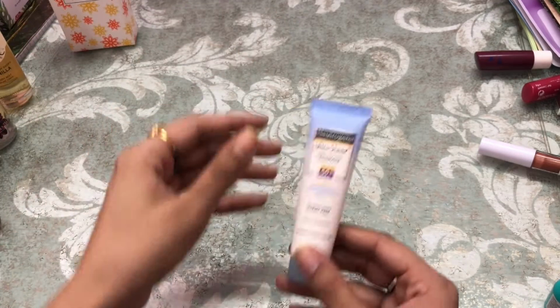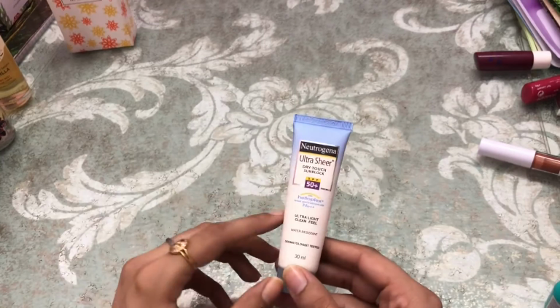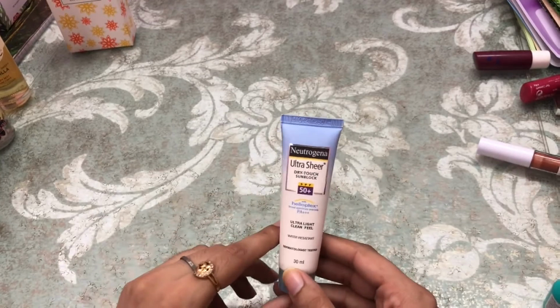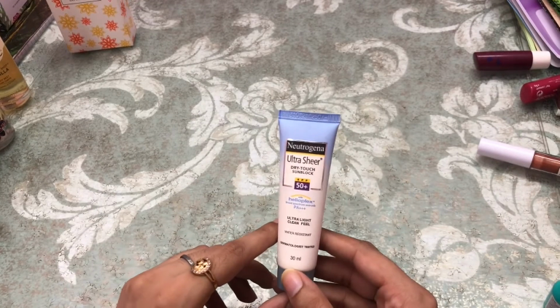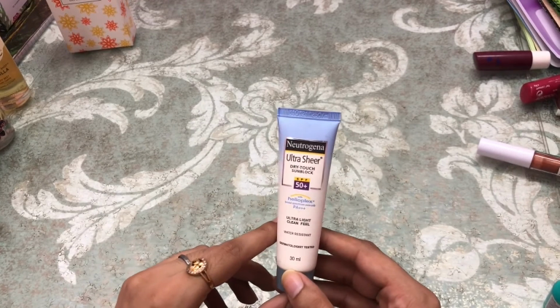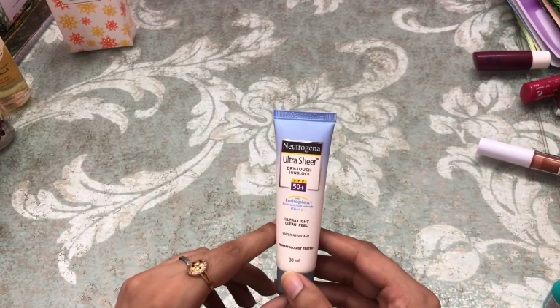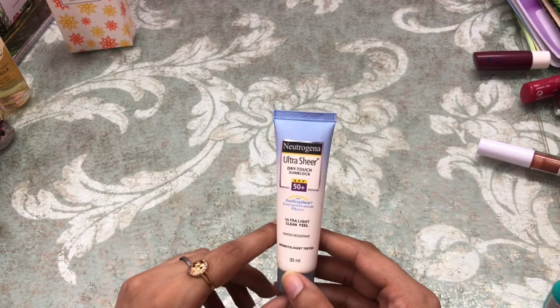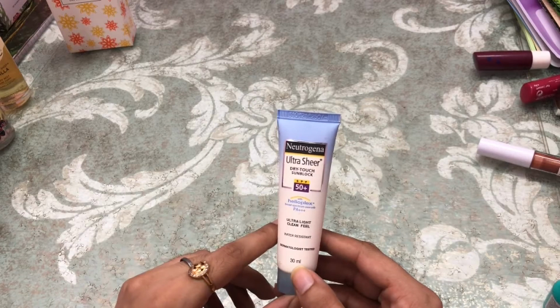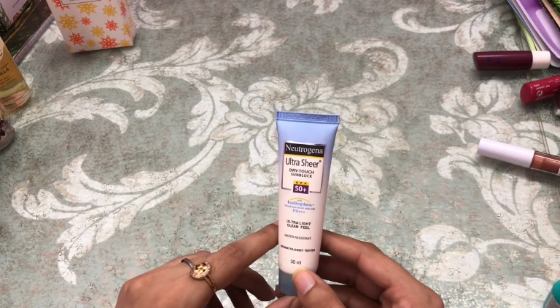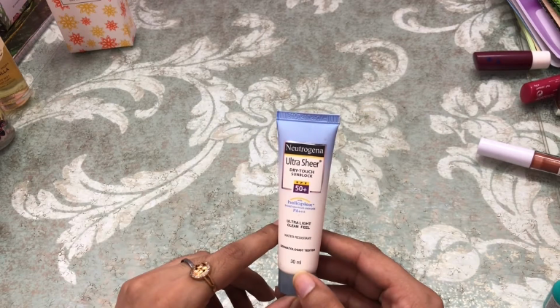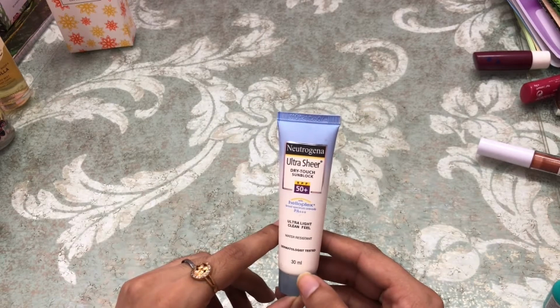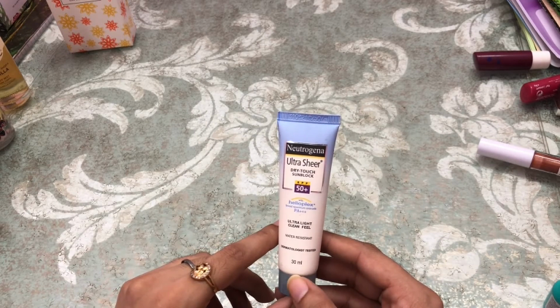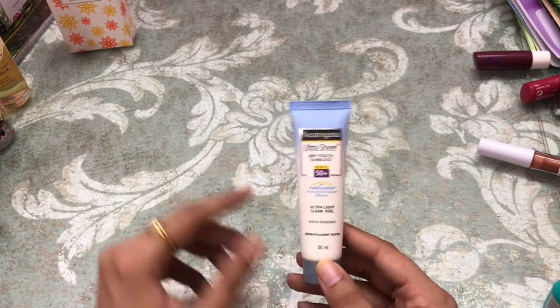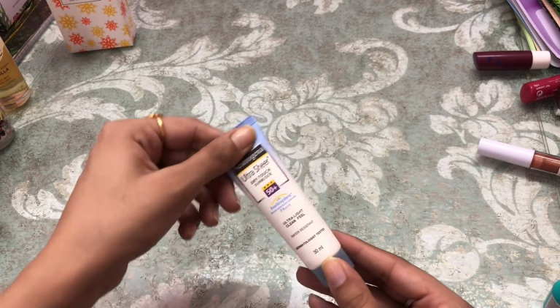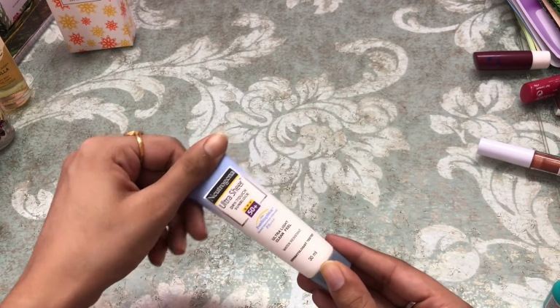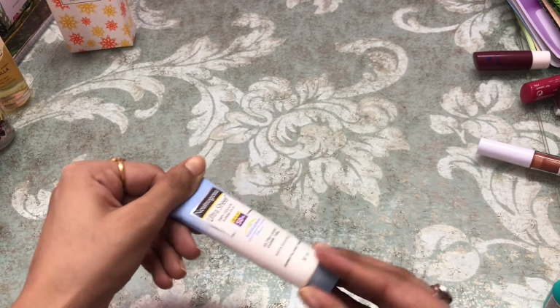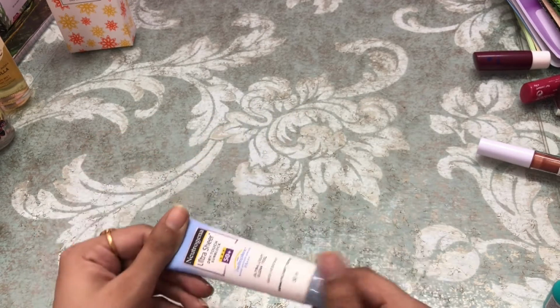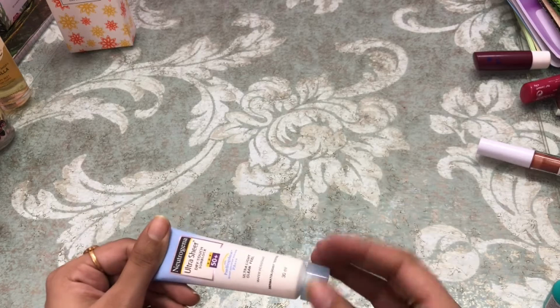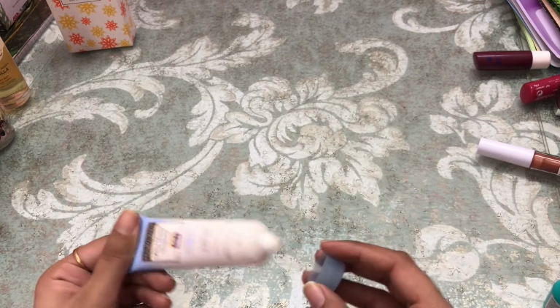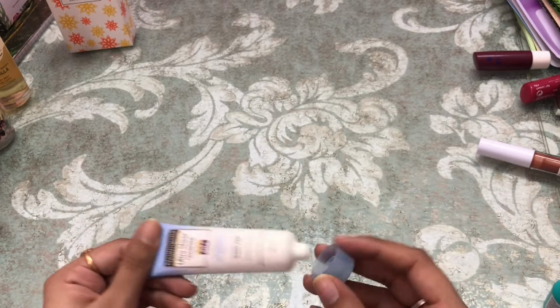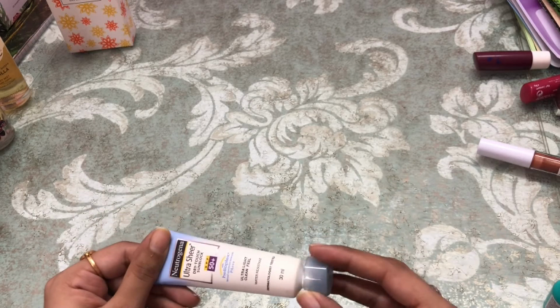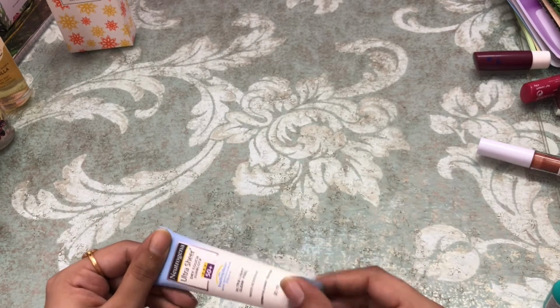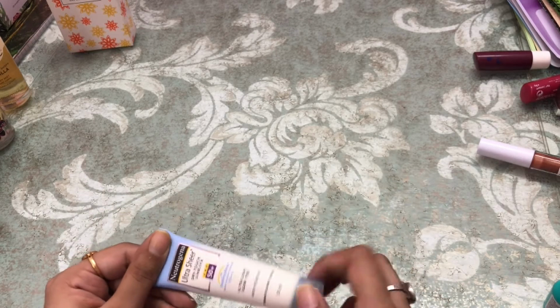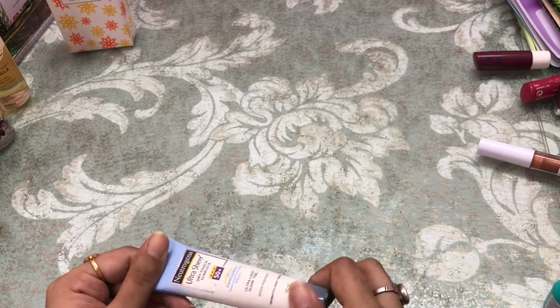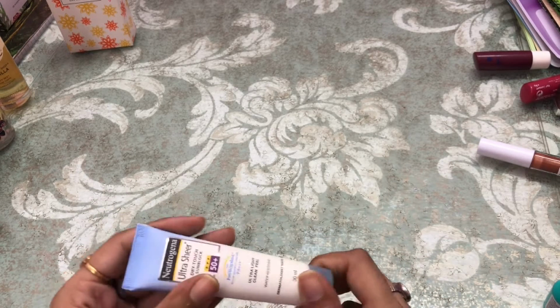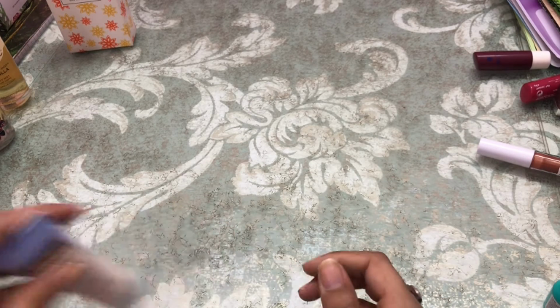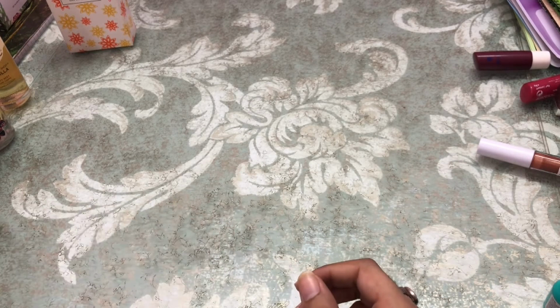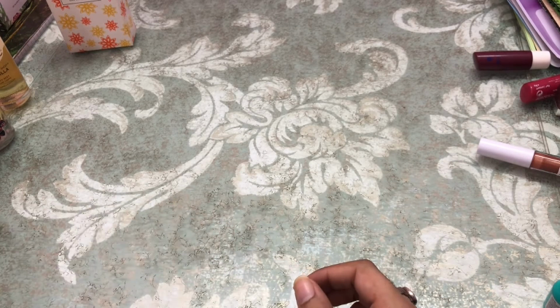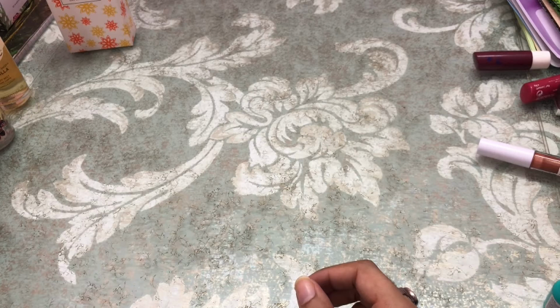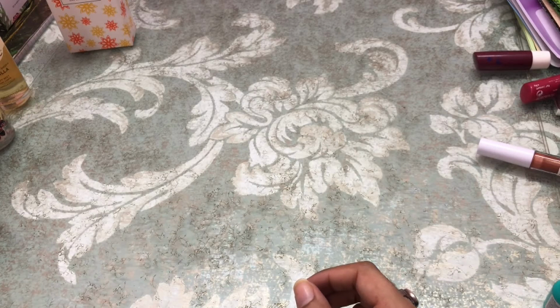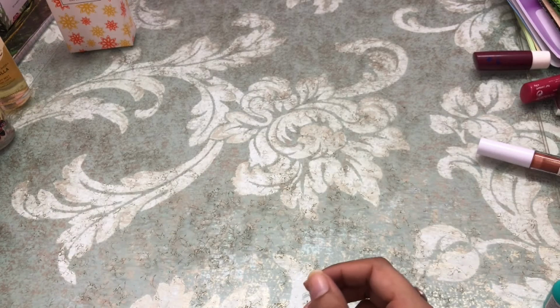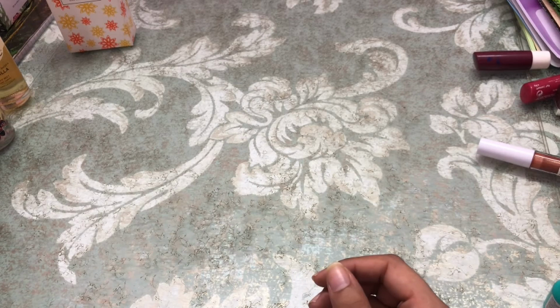Next I got the Neutrogena Ultra Sheer Dry-Touch Sunblock SPF 50+. It's a normal sunscreen, nothing too fancy about it.